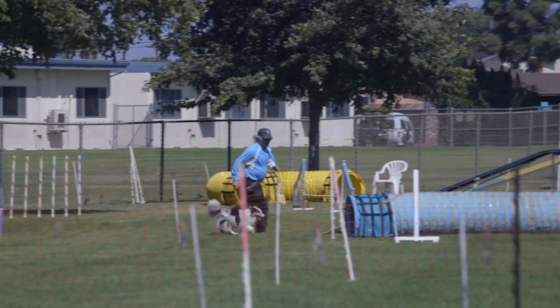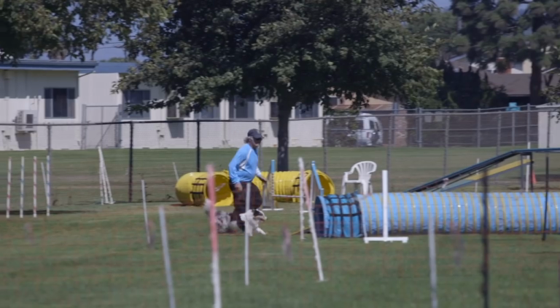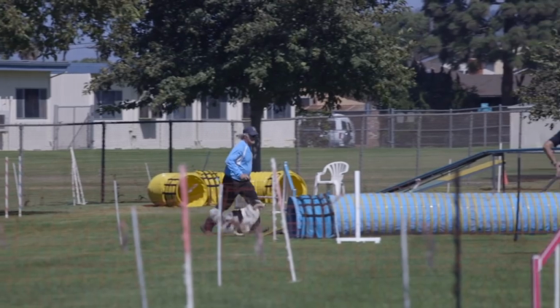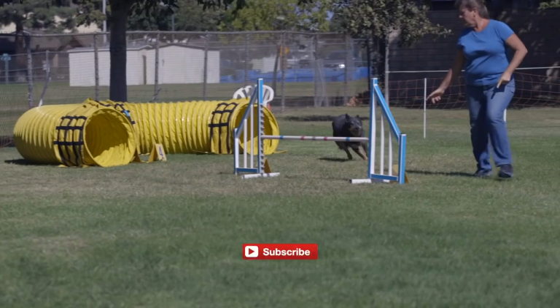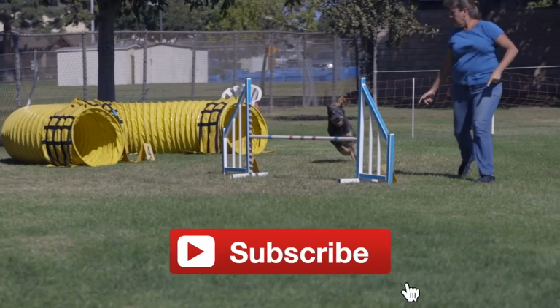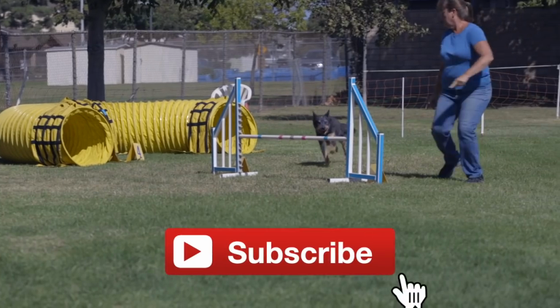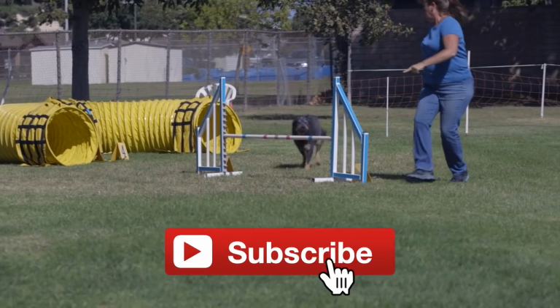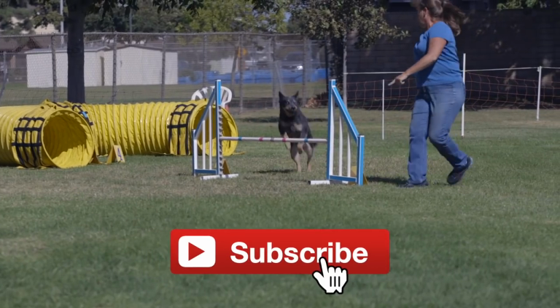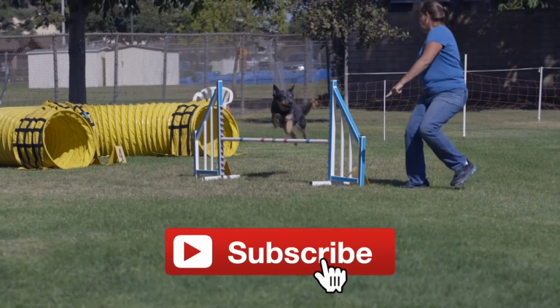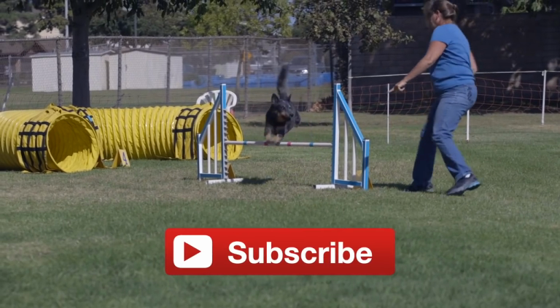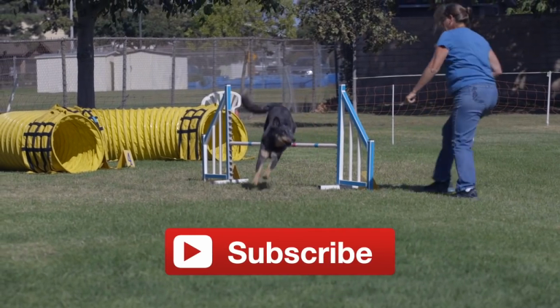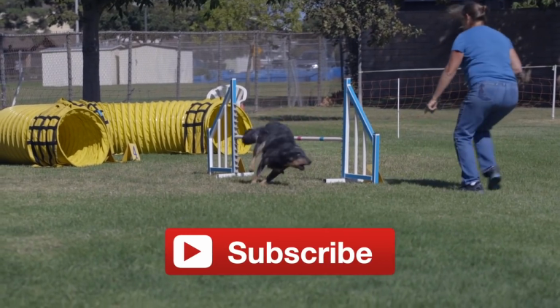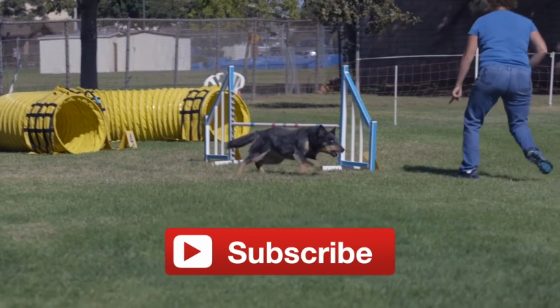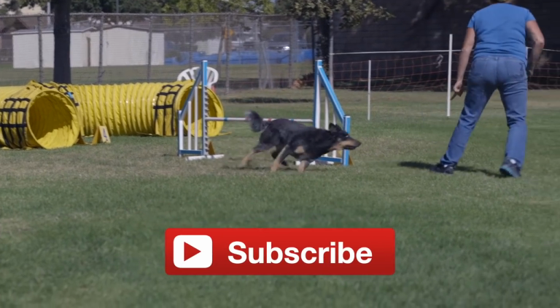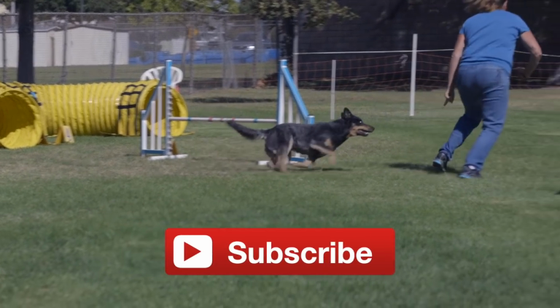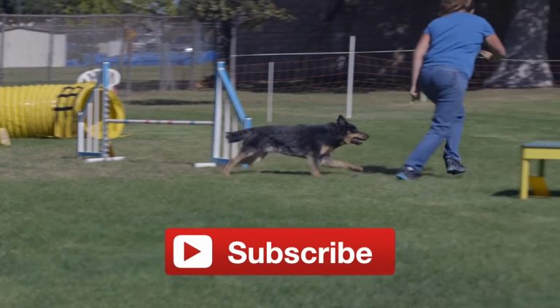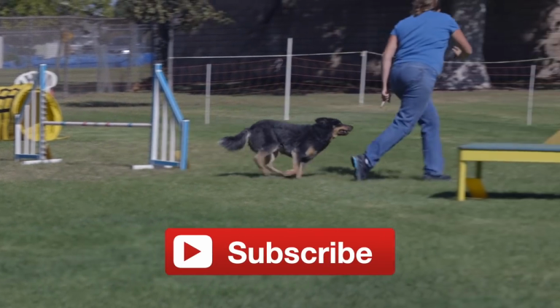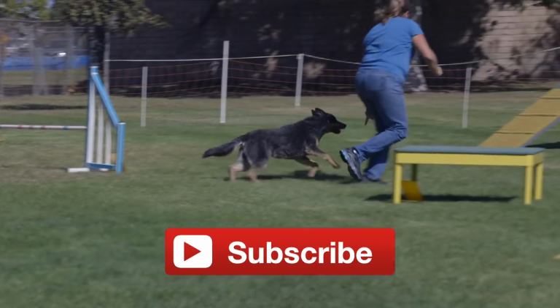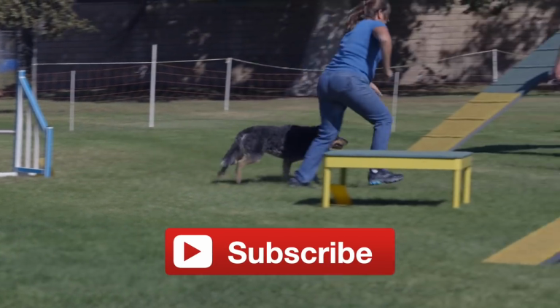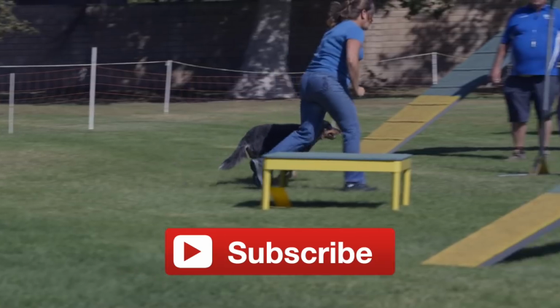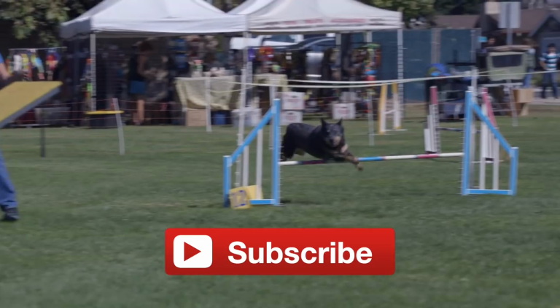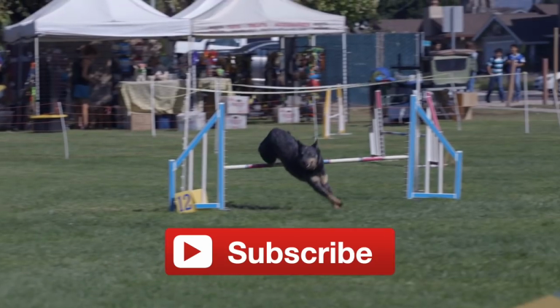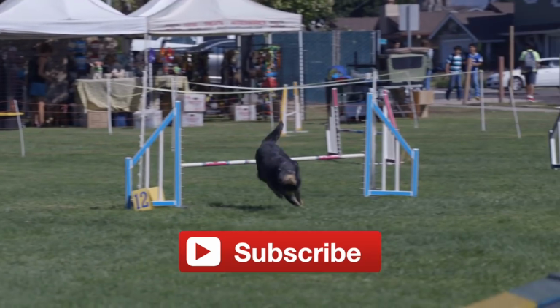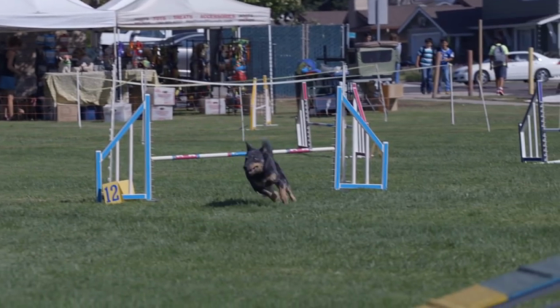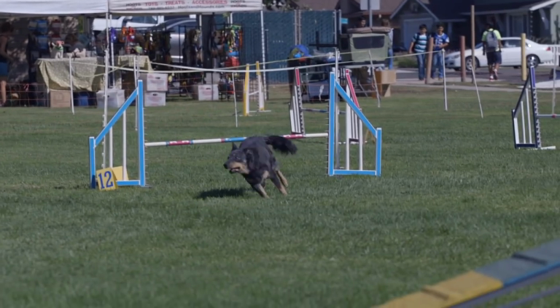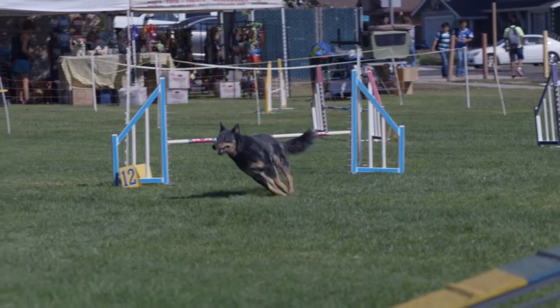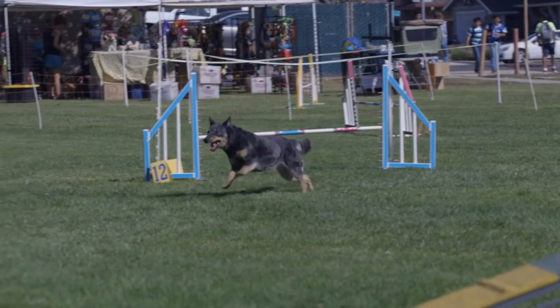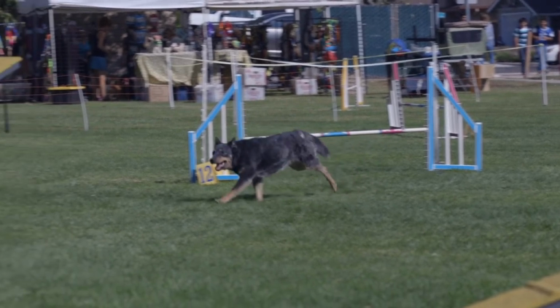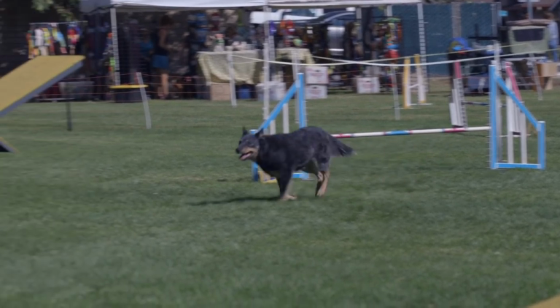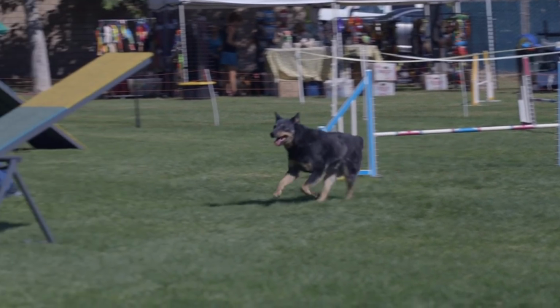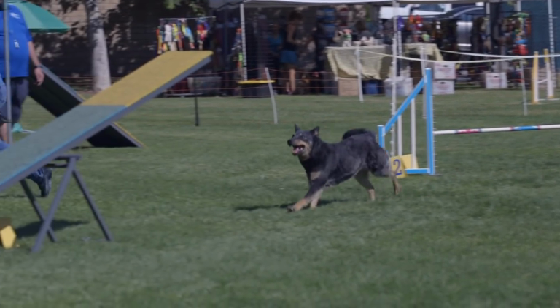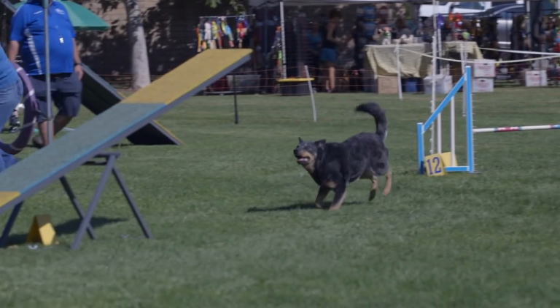Hey, what's going on guys? This is Zeke, DoggumentaryTV, YouTube channel for dog lovers. In this video I'm going to talk about how exactly an AKC agility trial works.